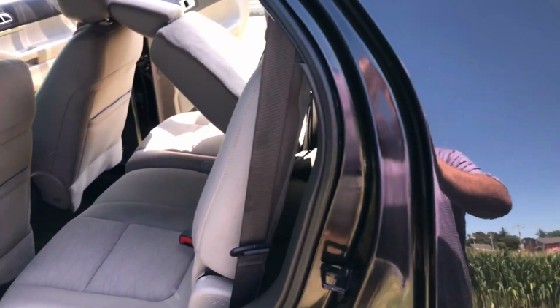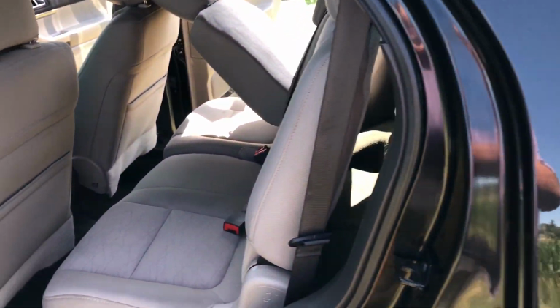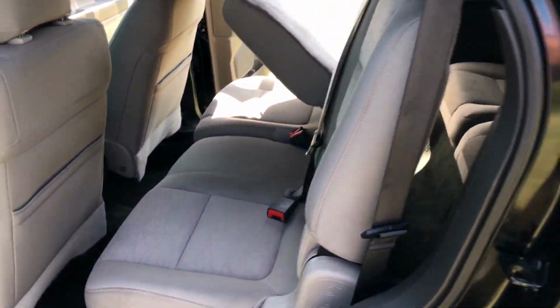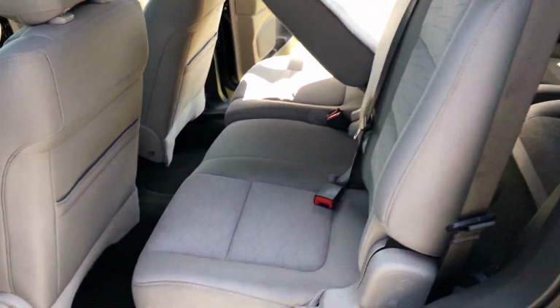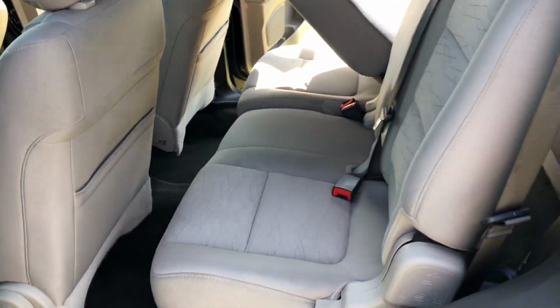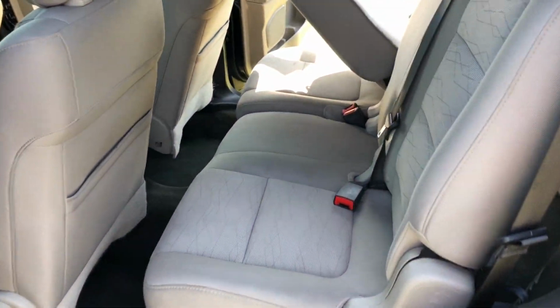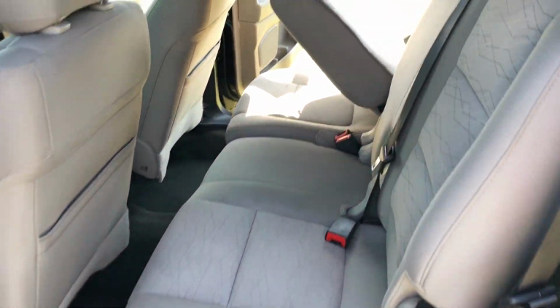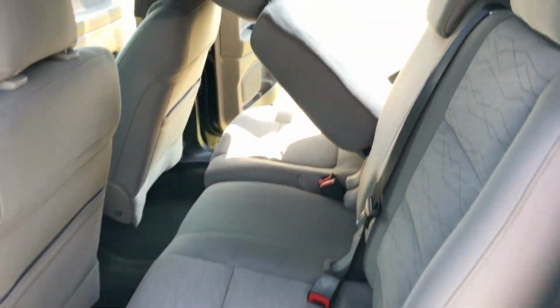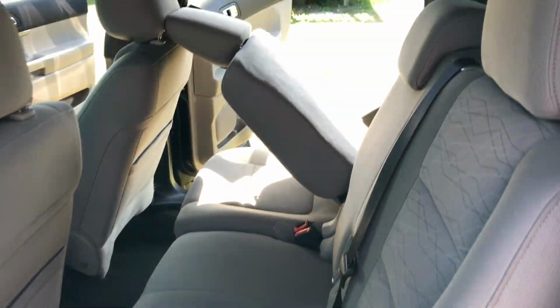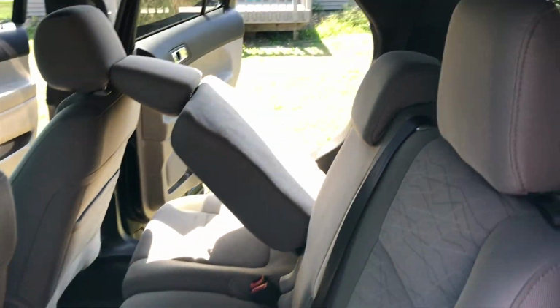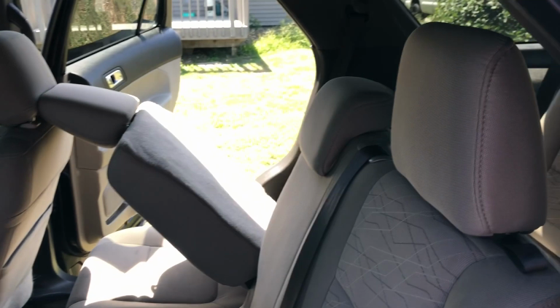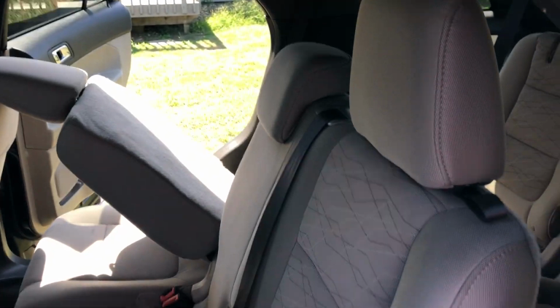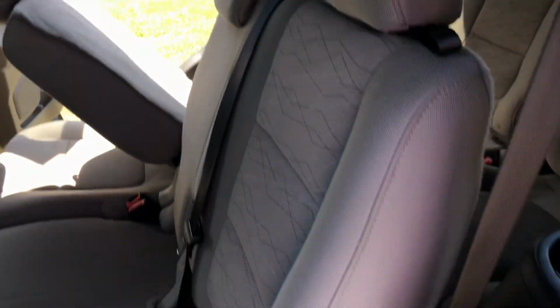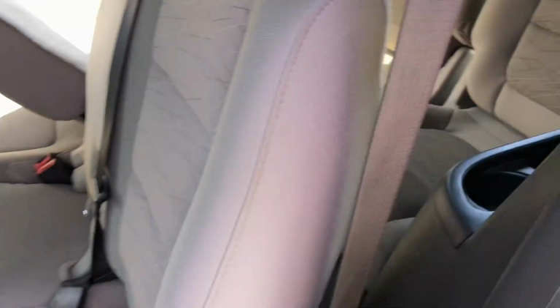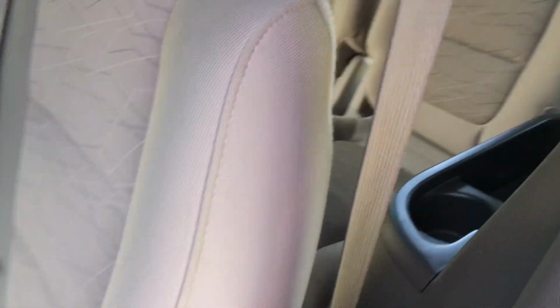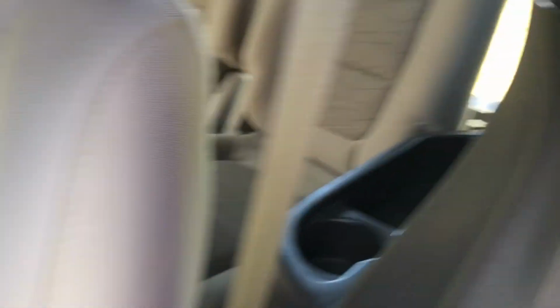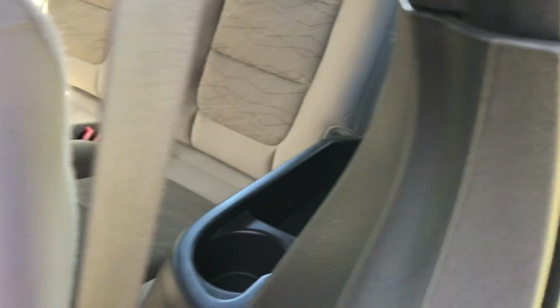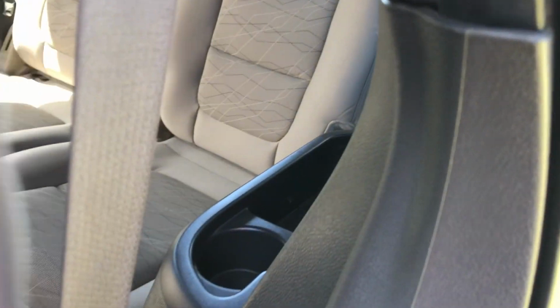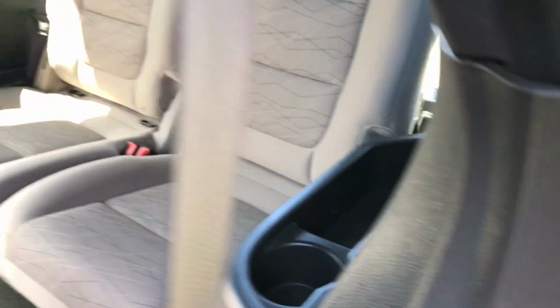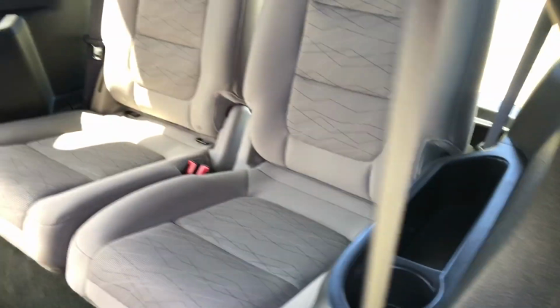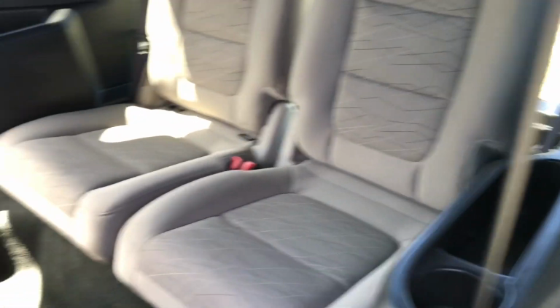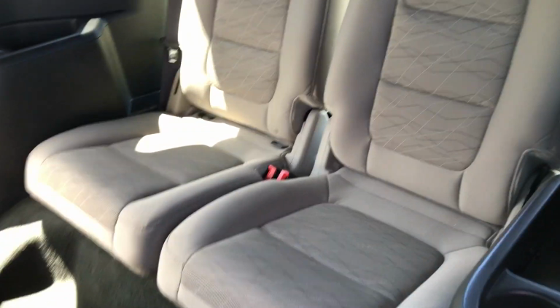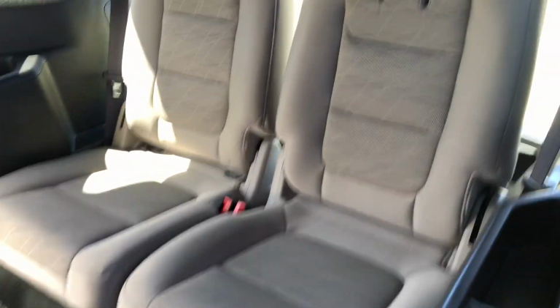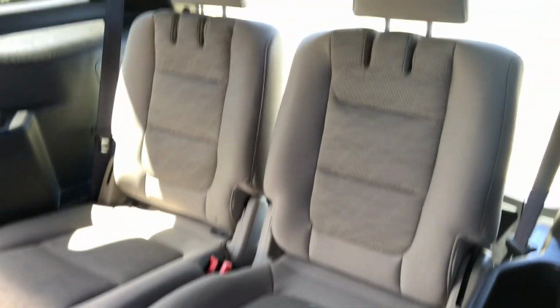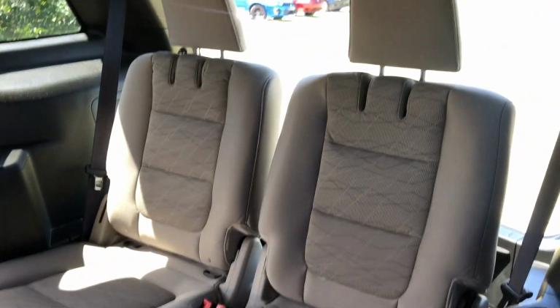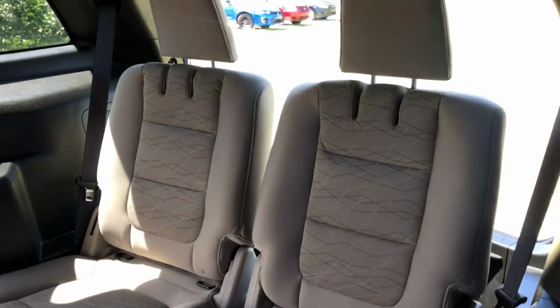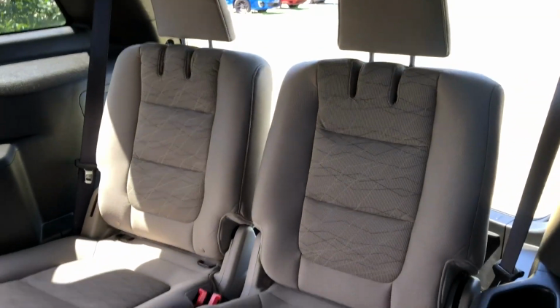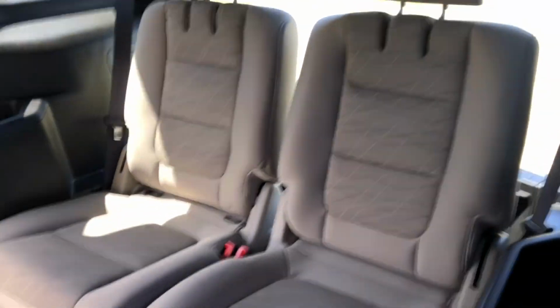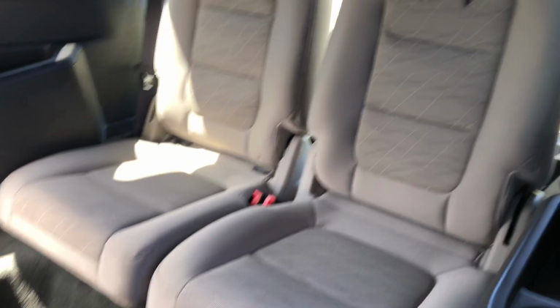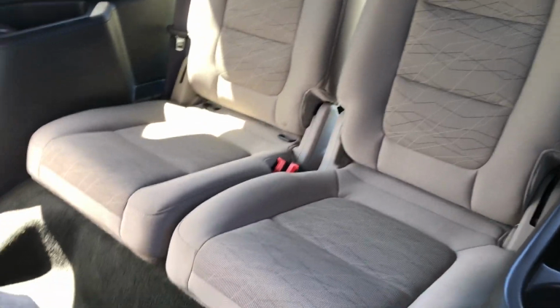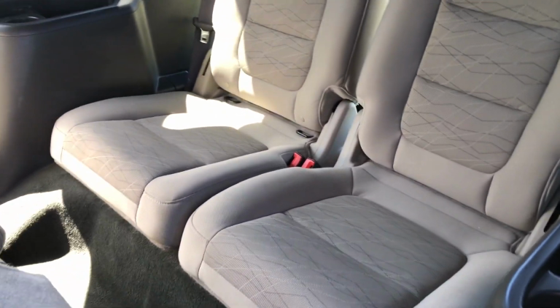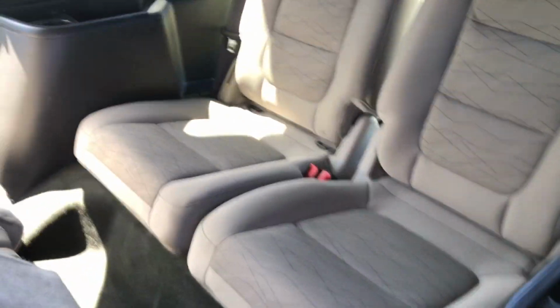One more shot of your back seat — again, no rips or tears back here. Here's your third row — same thing, there's no tears or rips or anything like that back there.